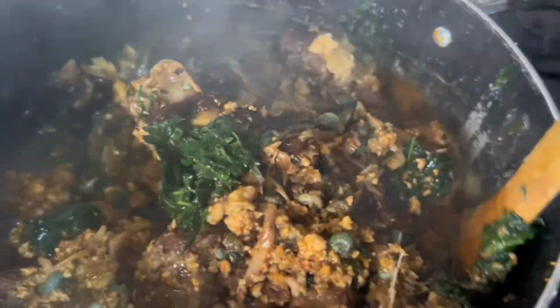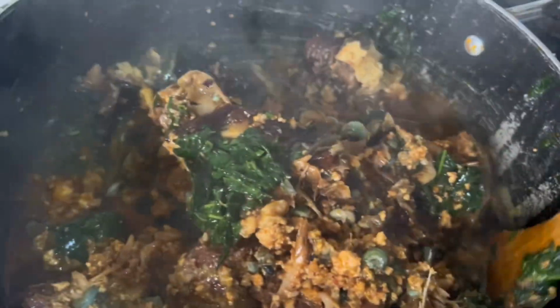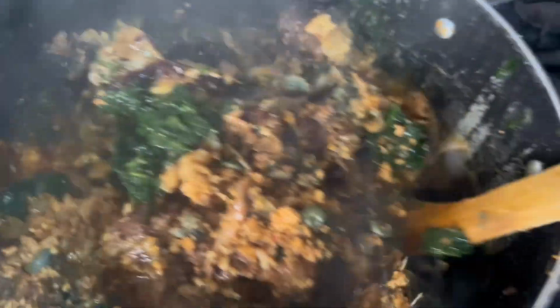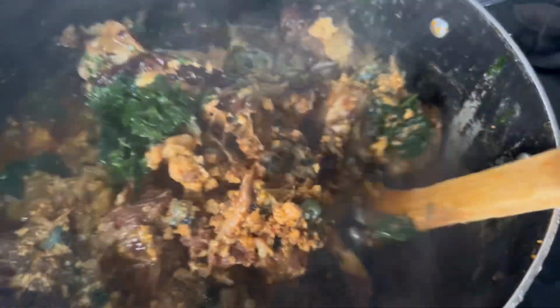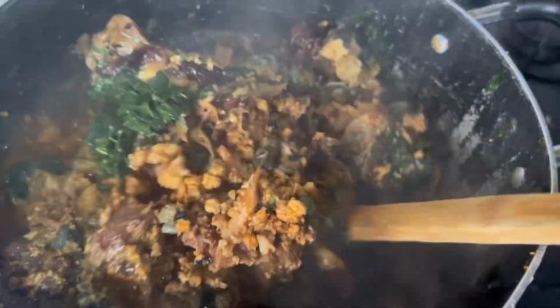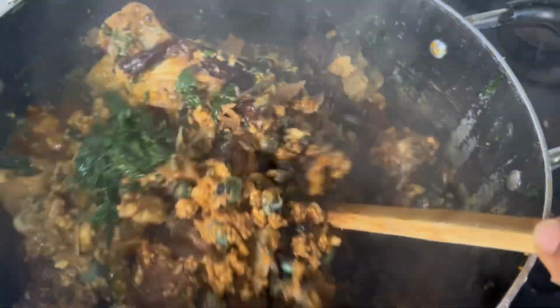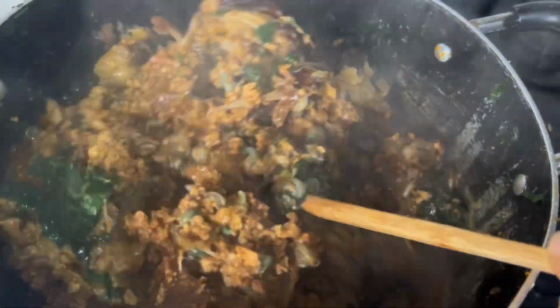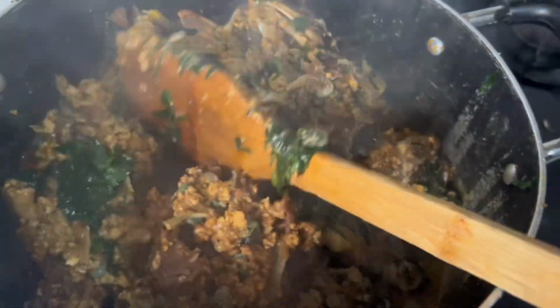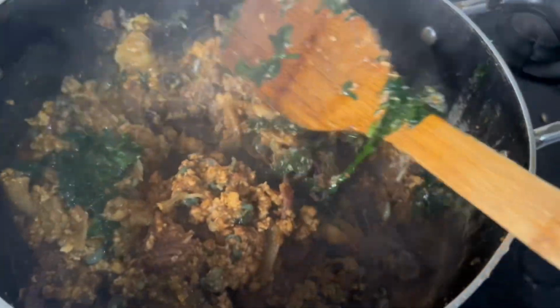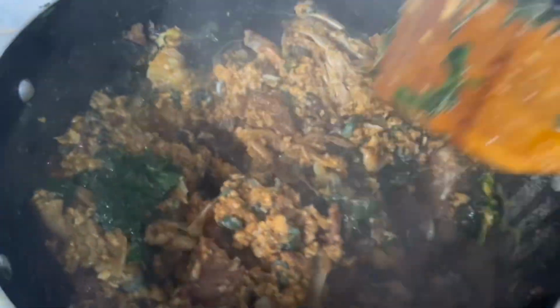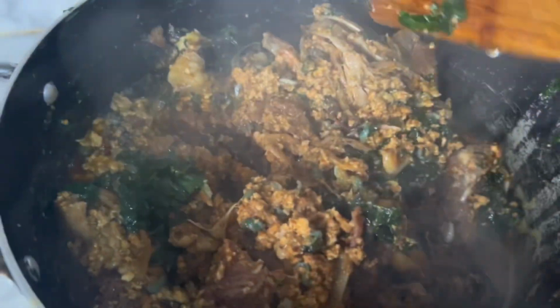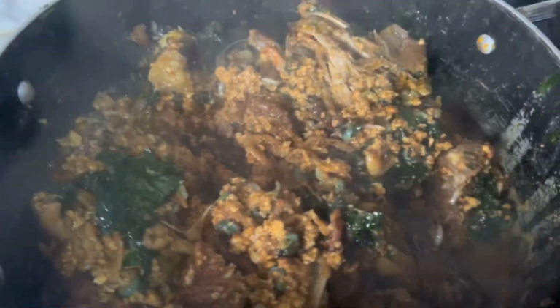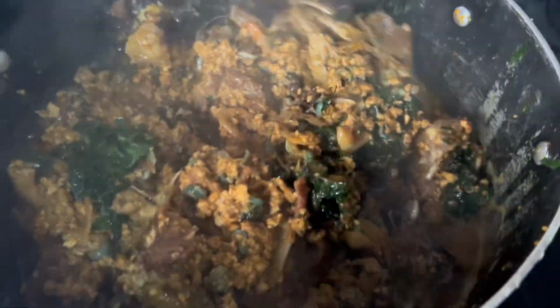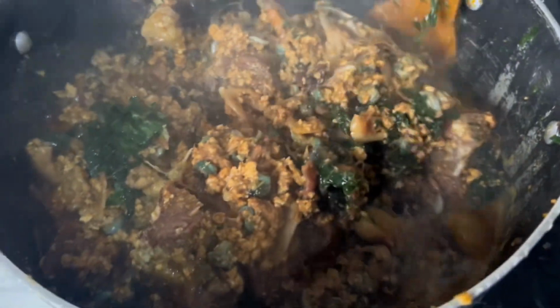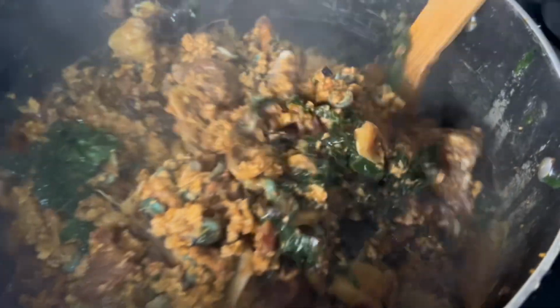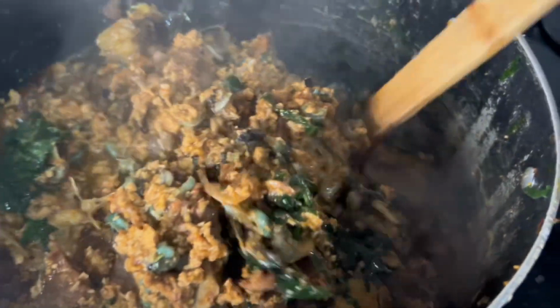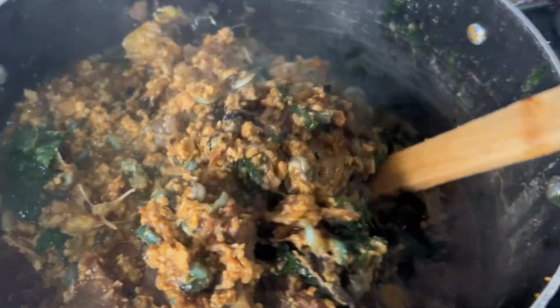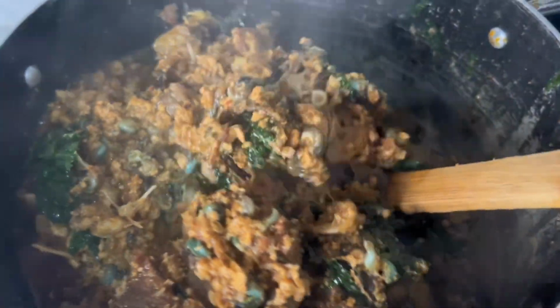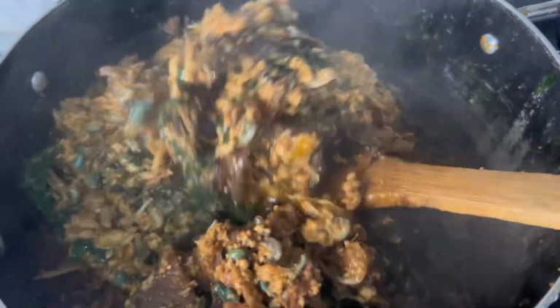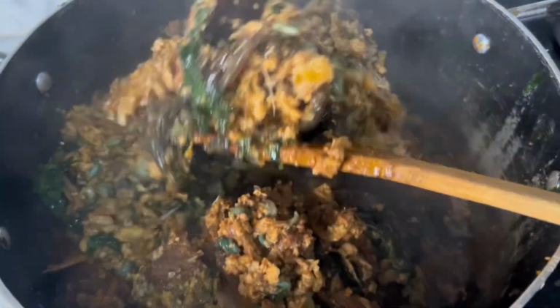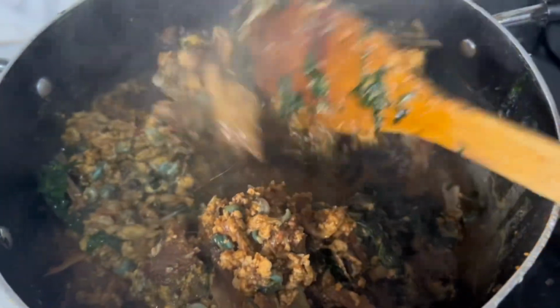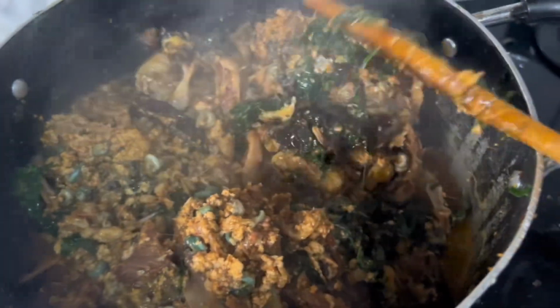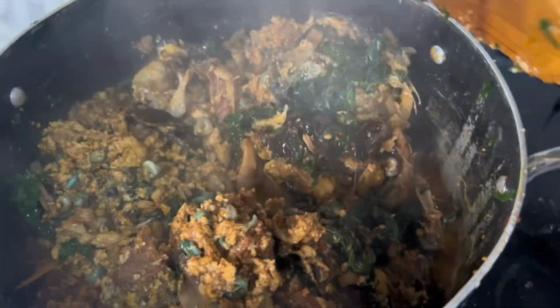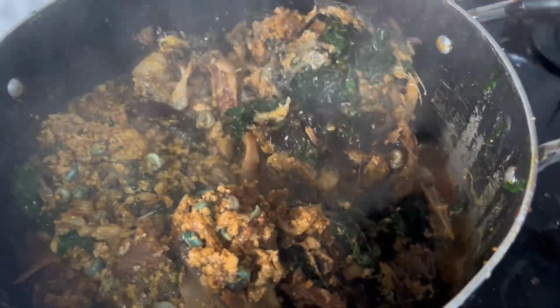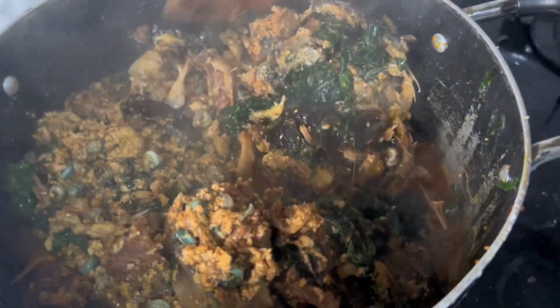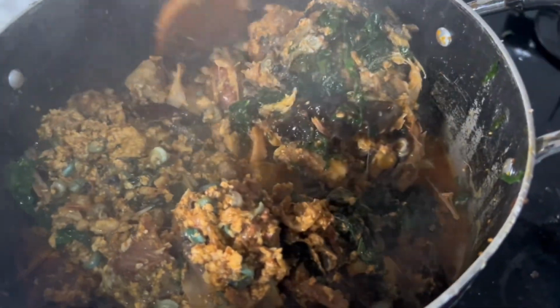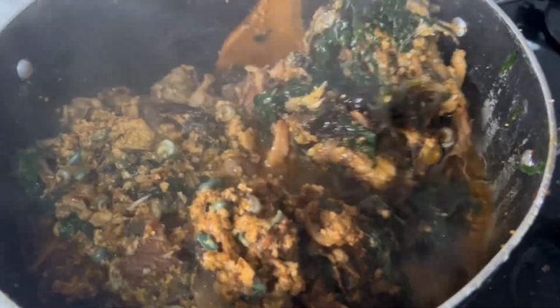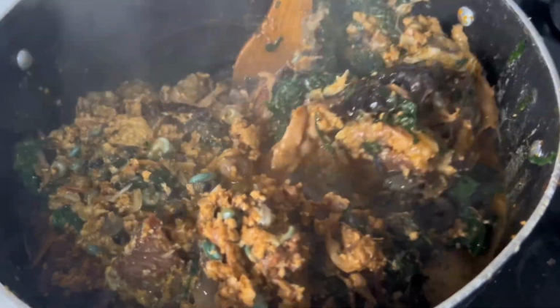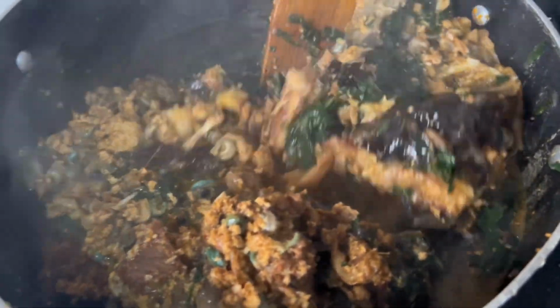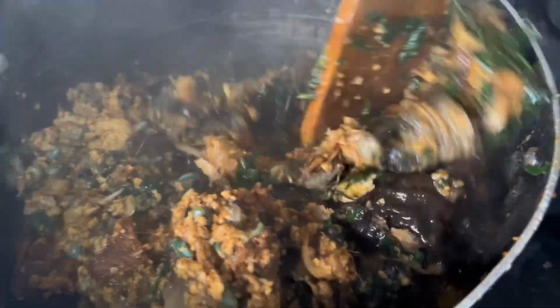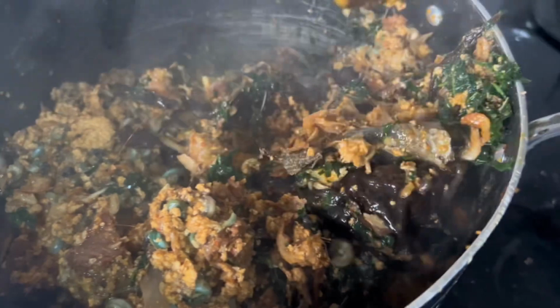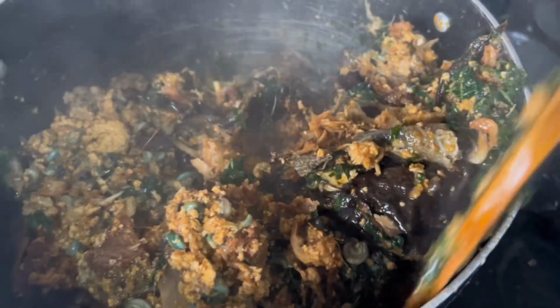So that everything can mix very well — all the ingredients, all the flavors, you know. Everything mixing together nicely.